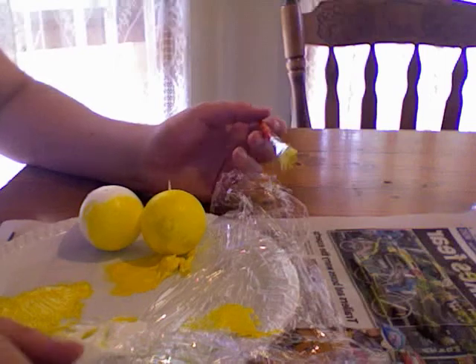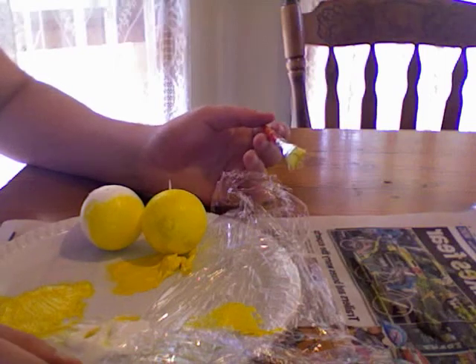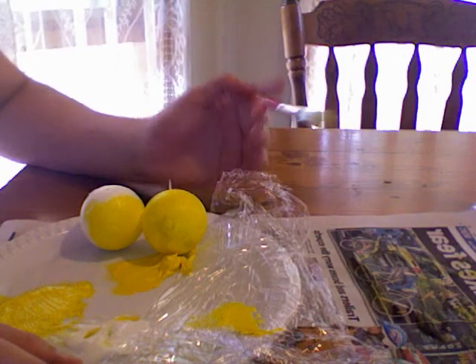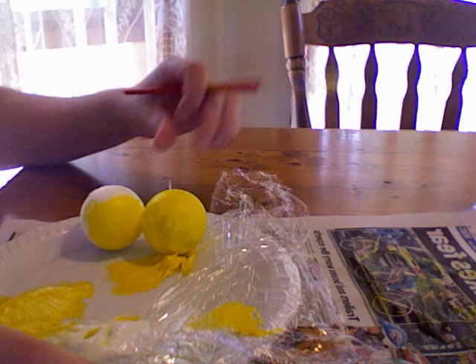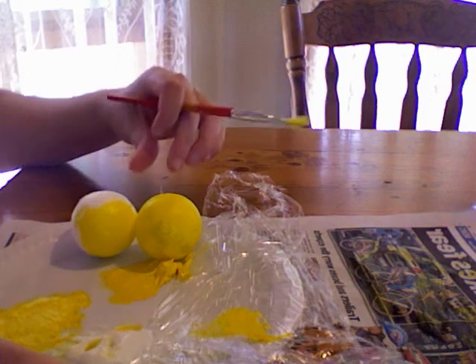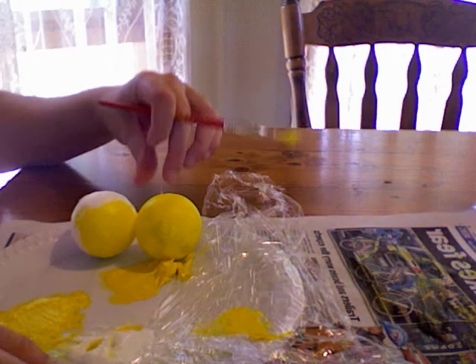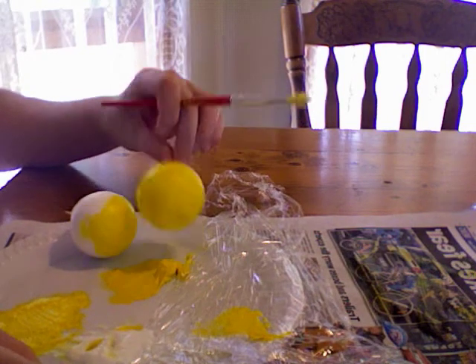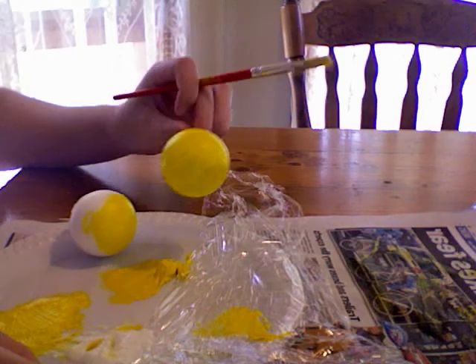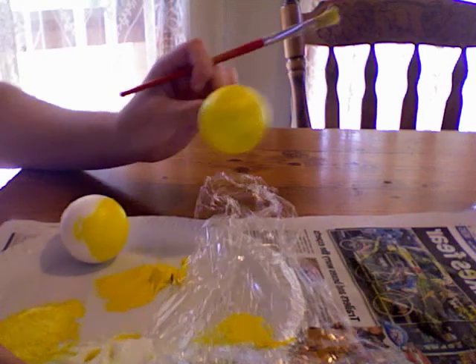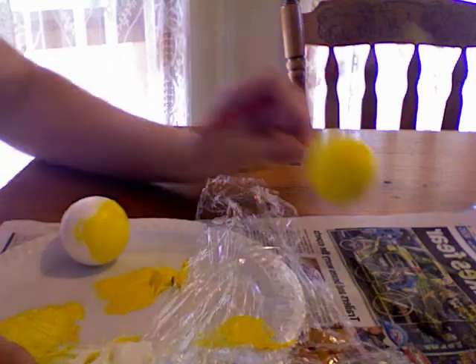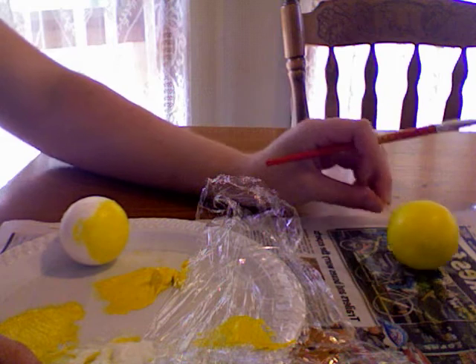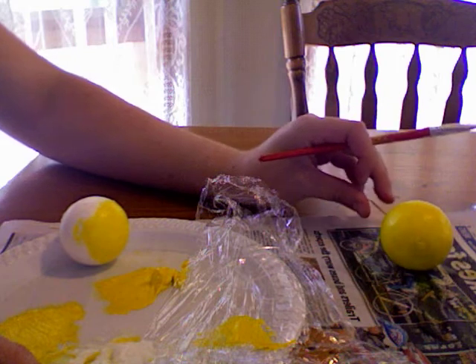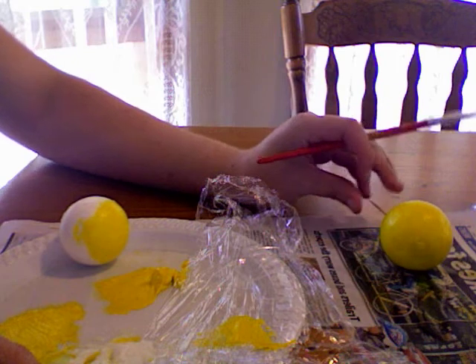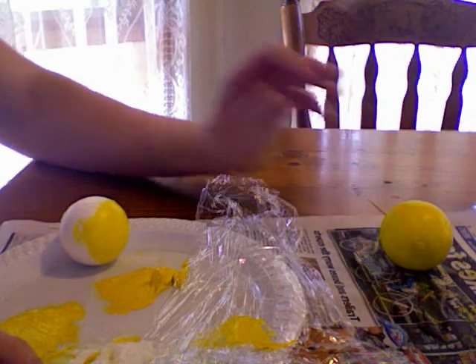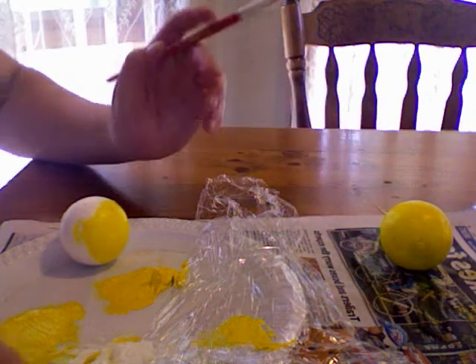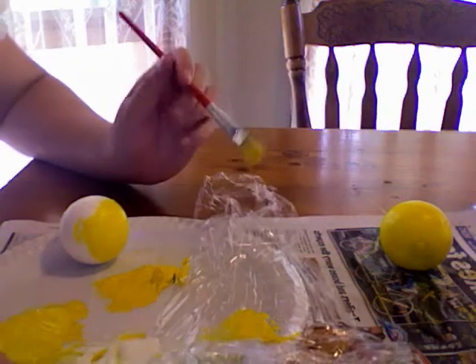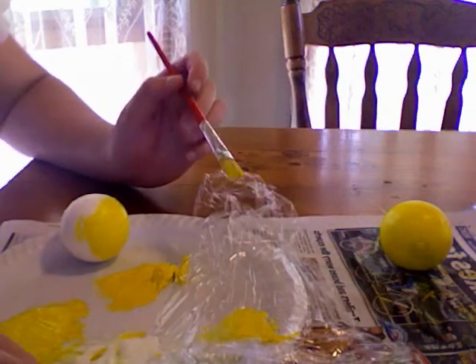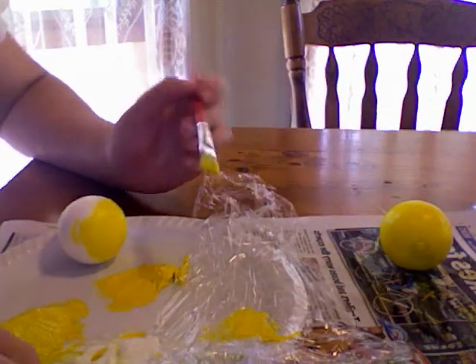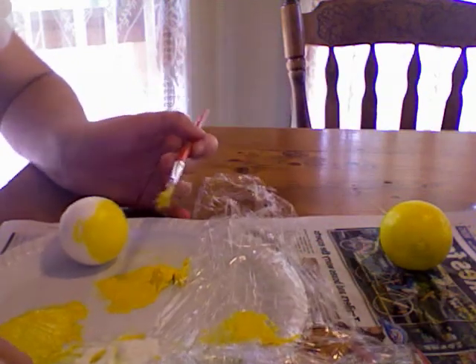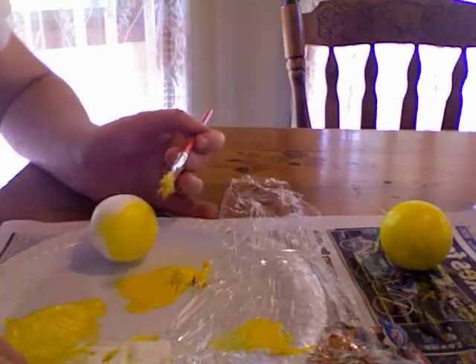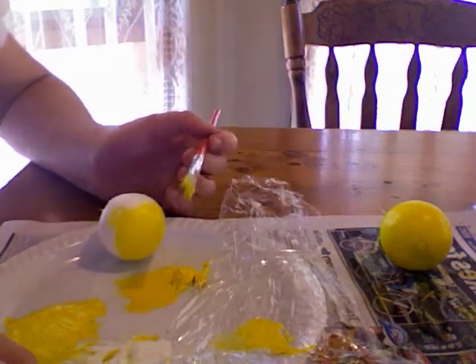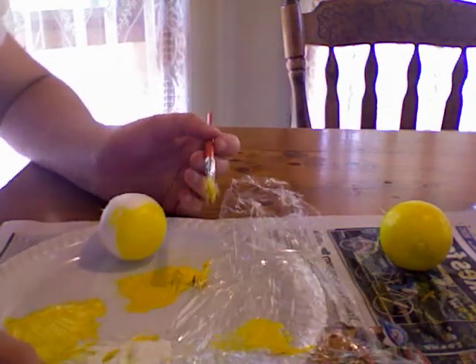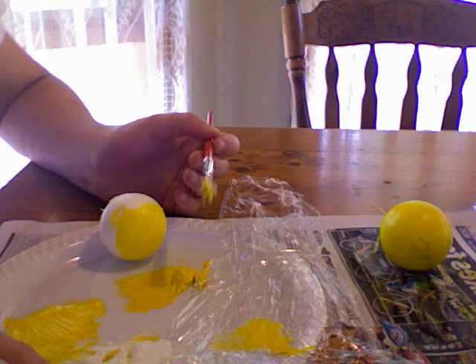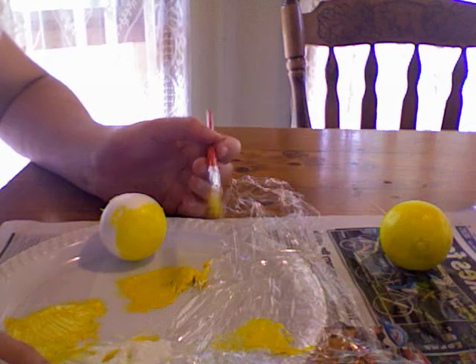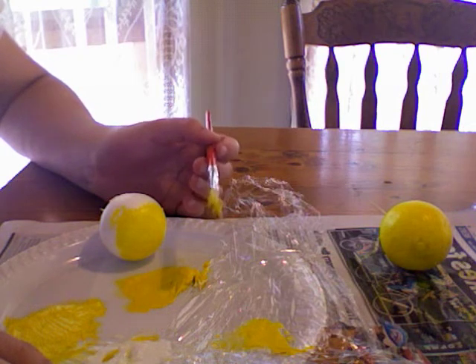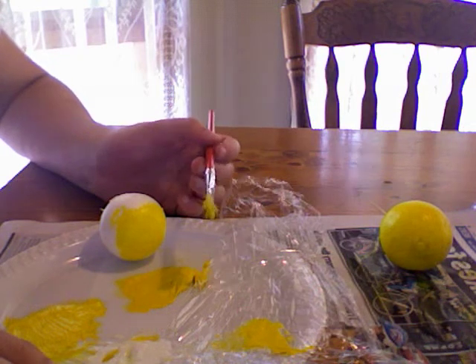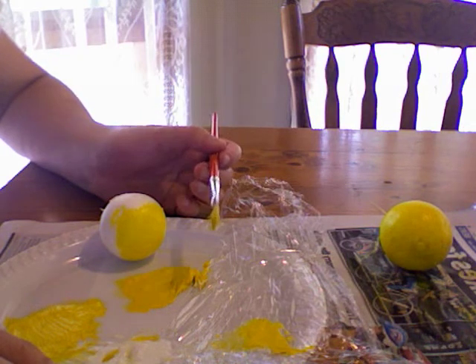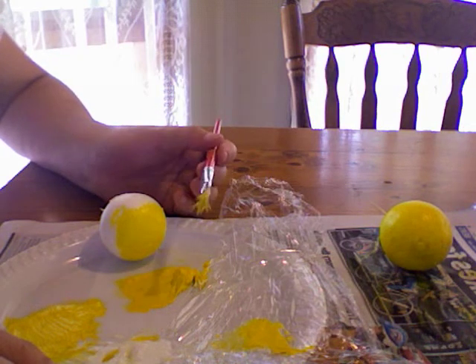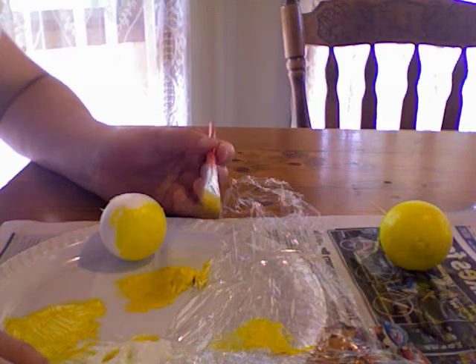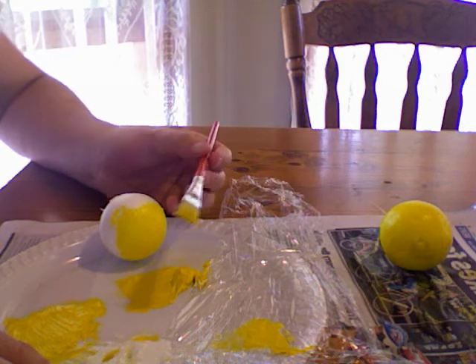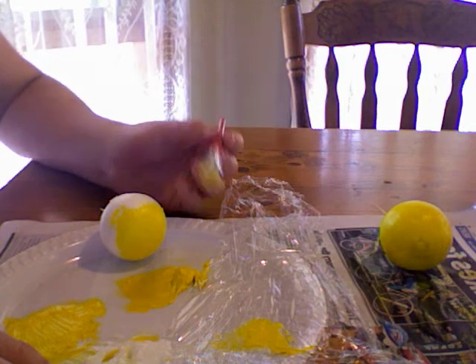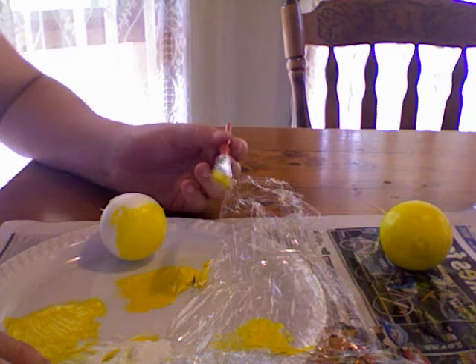Welcome to the first video tutorial on recreating a piece of work based on Jeff Koons' Balloon Dog. One of the aspects we looked at in the appreciation section was the fact that Jeff Koons' sculpture has a reflective surface.